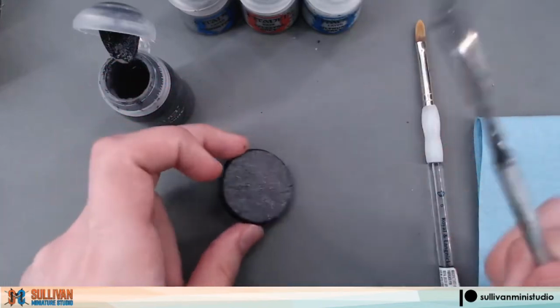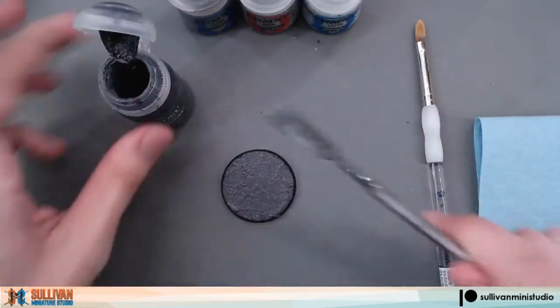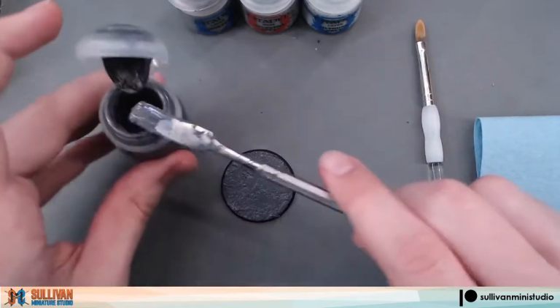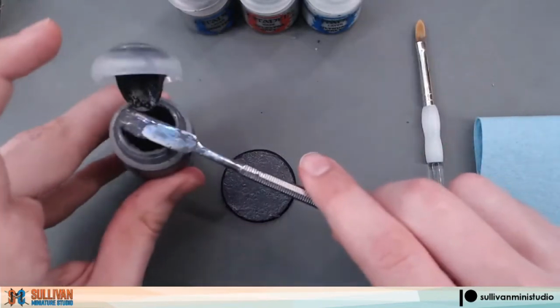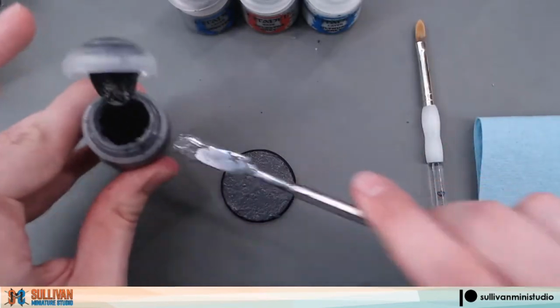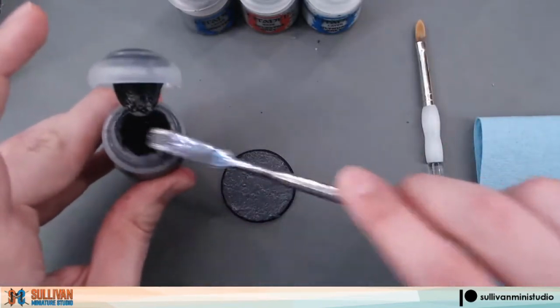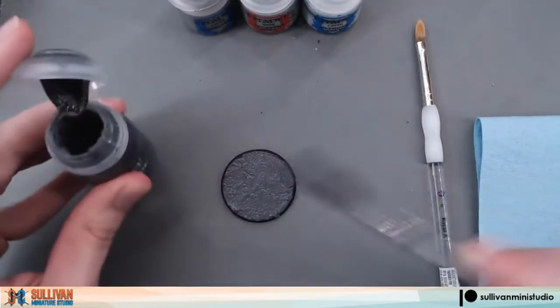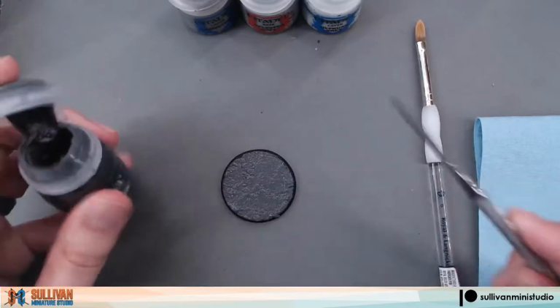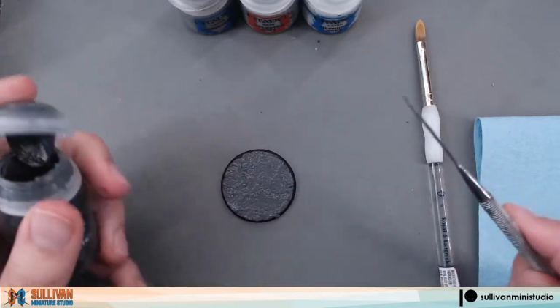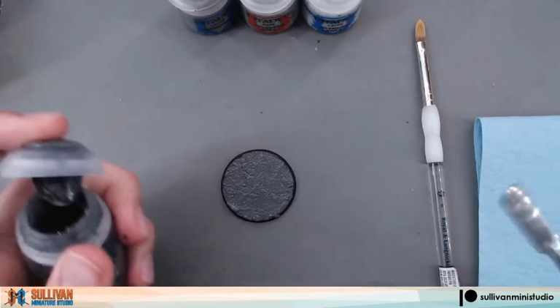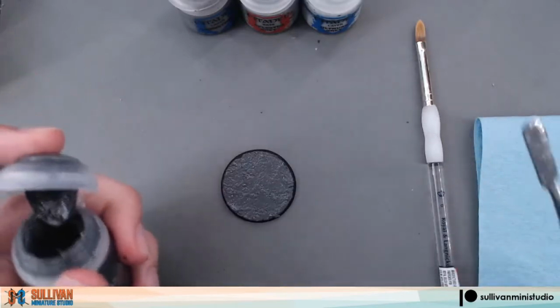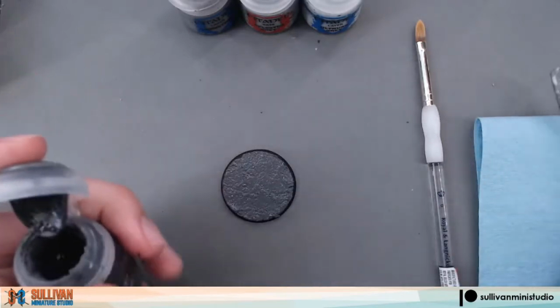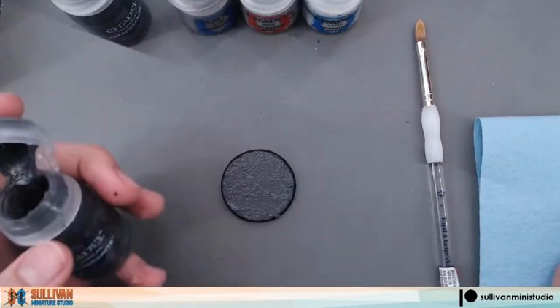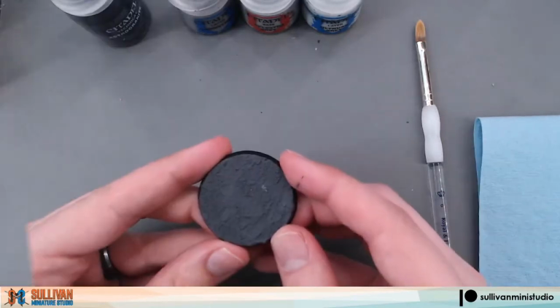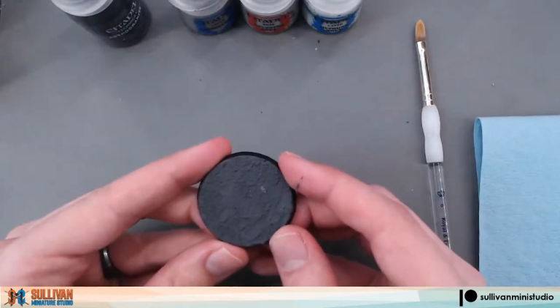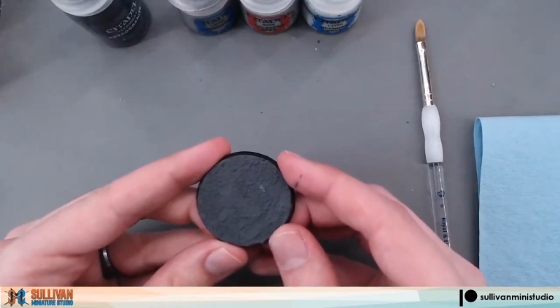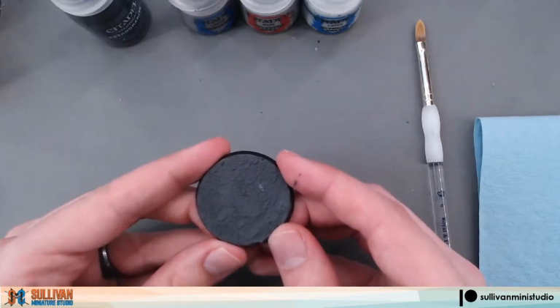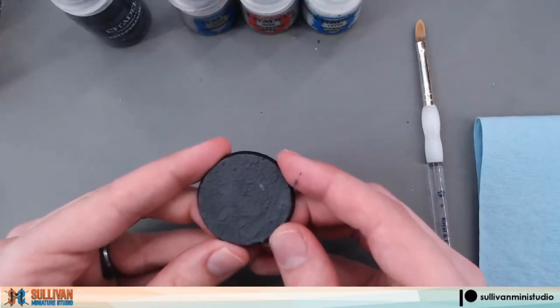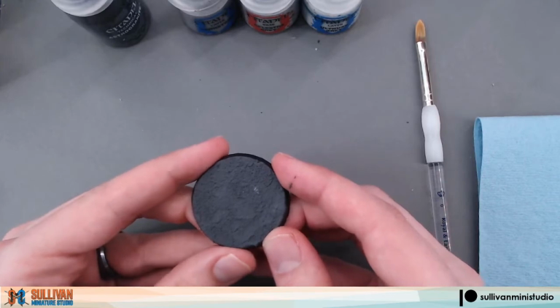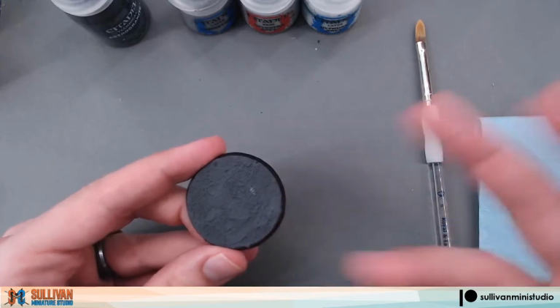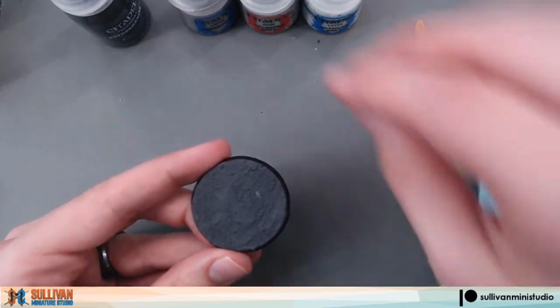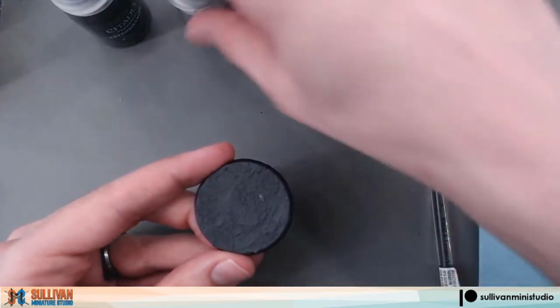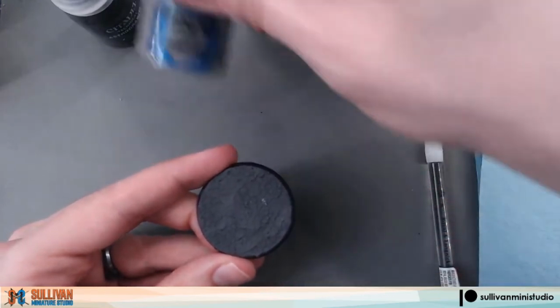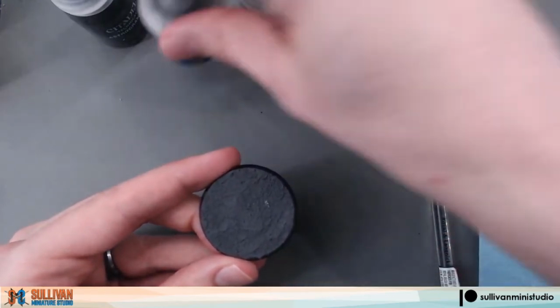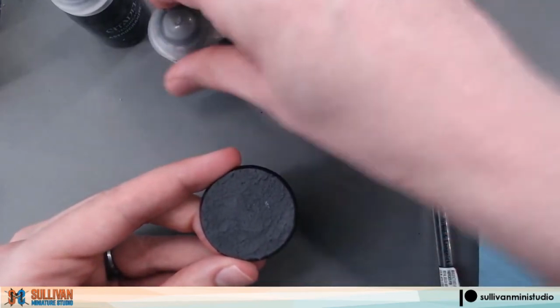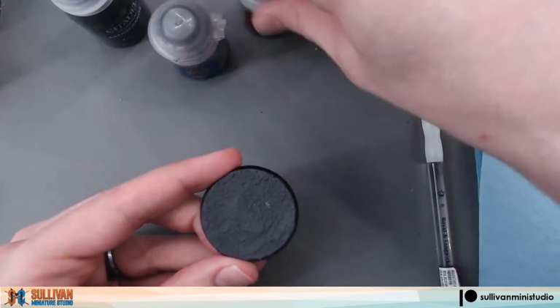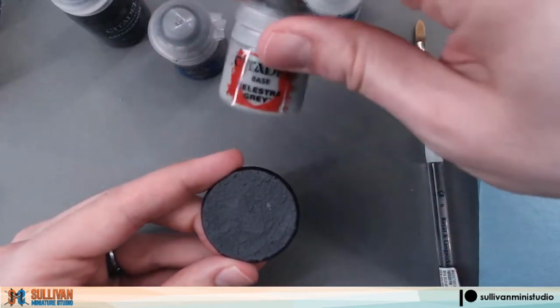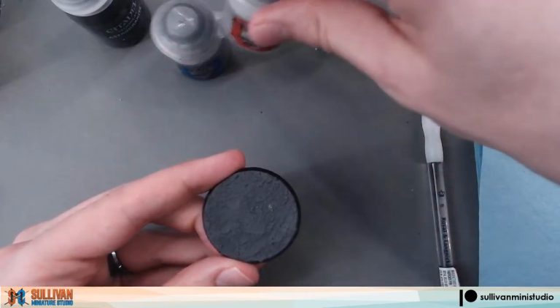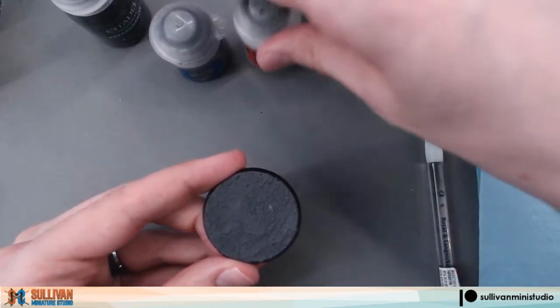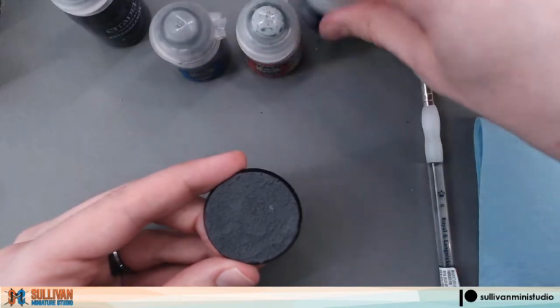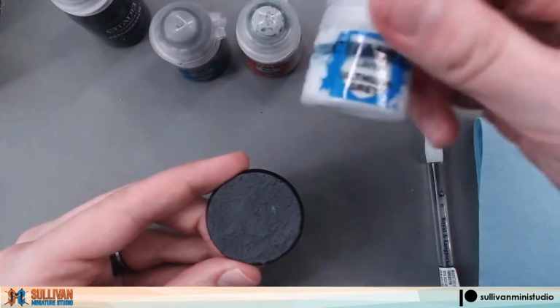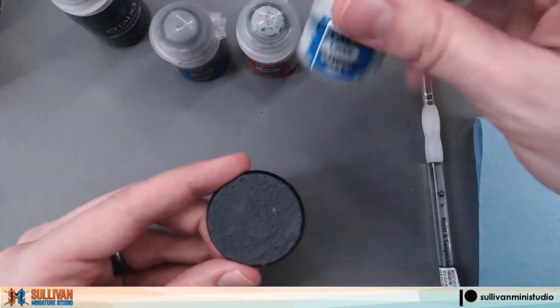Once the entire base has been covered, set that to the side to dry, and we'll move on to our next step. Now that our base is dry, we can move on to our next steps. This is going to be dry brushing Dawnstone, Celestra Gray, and then Ulthwin Gray.